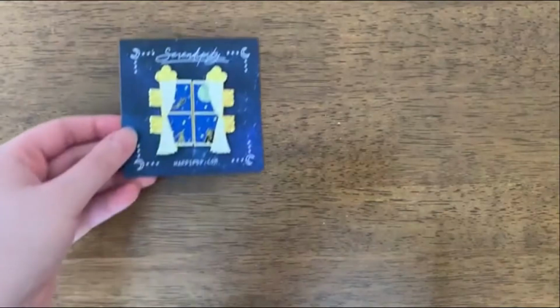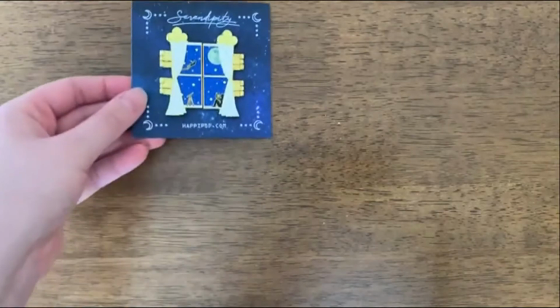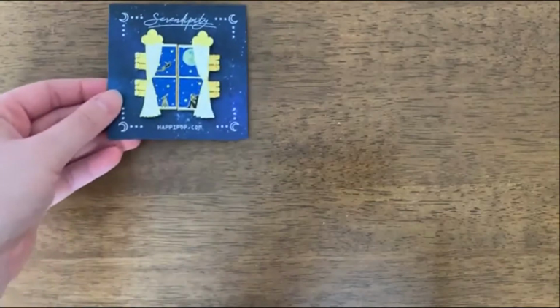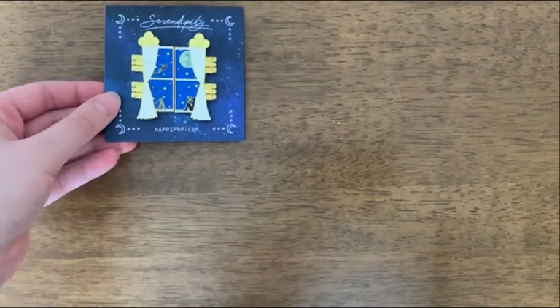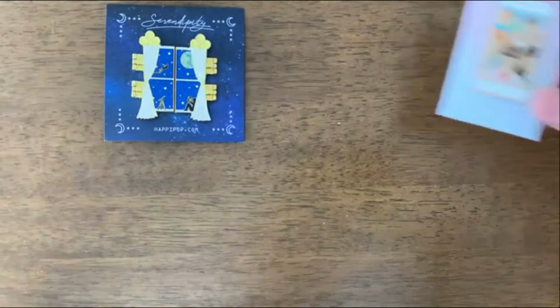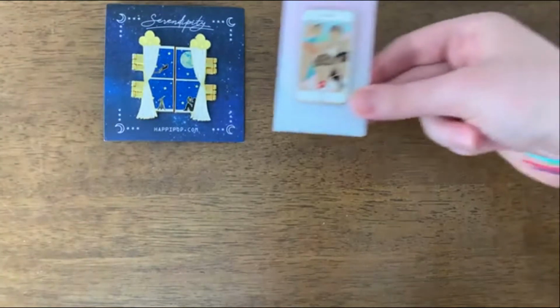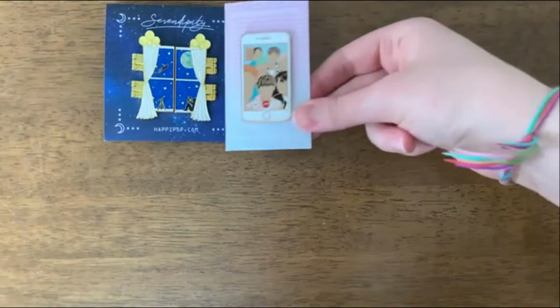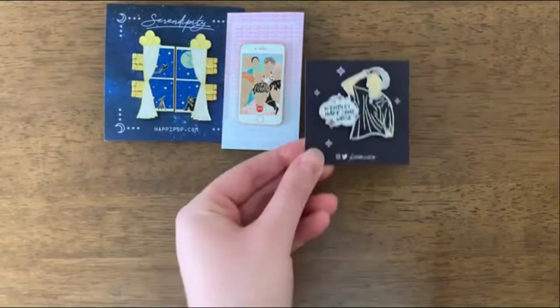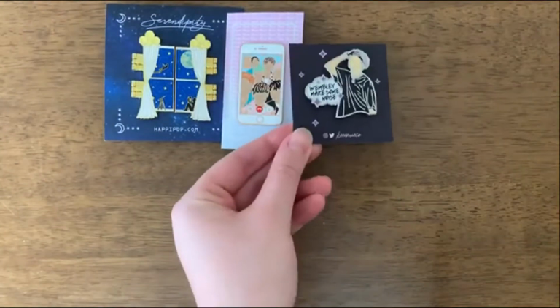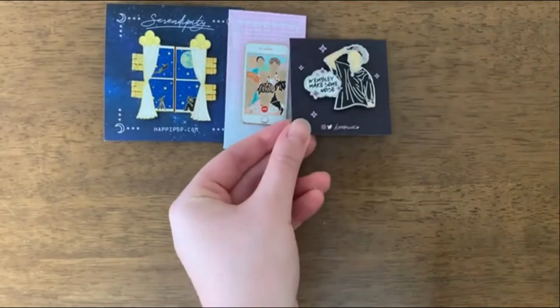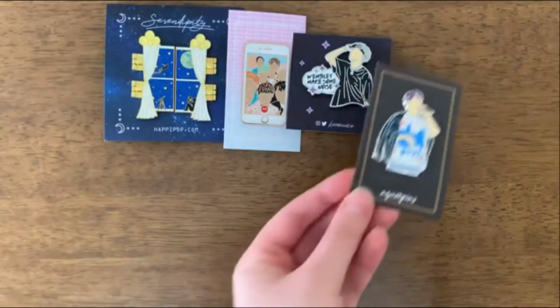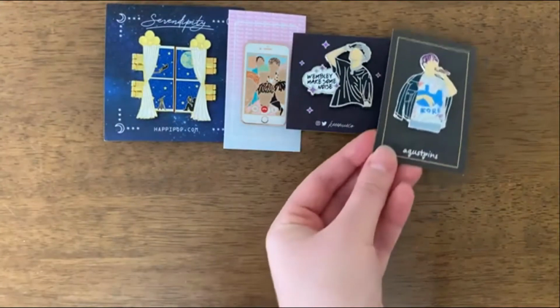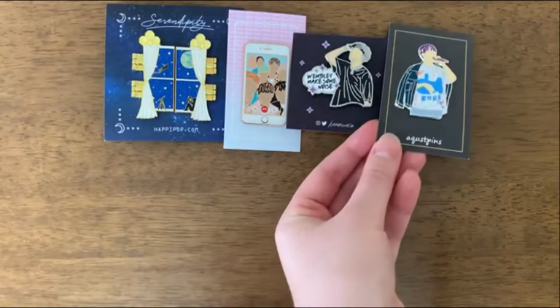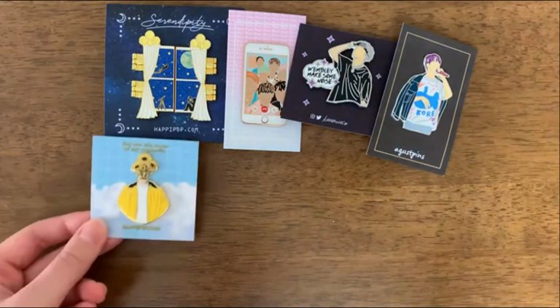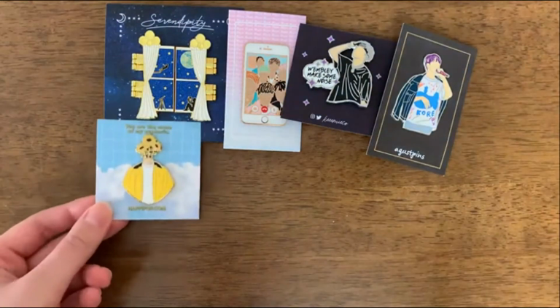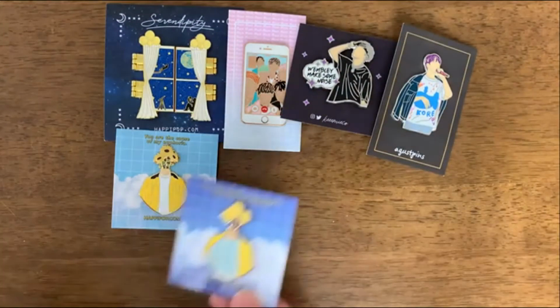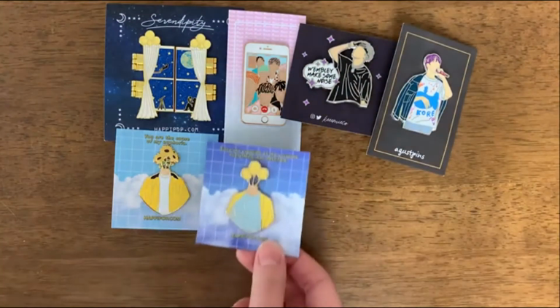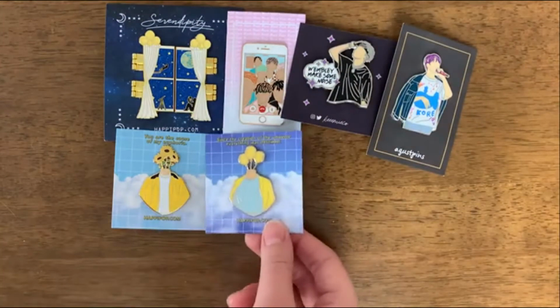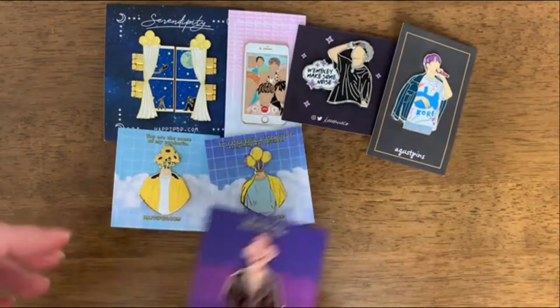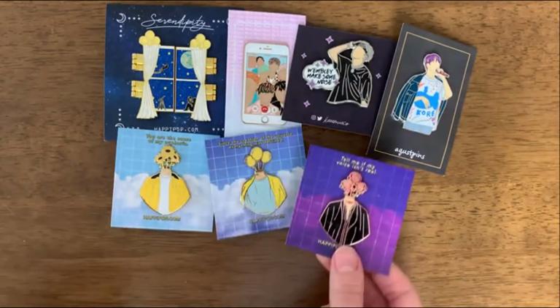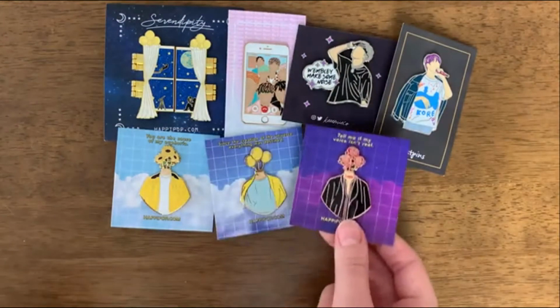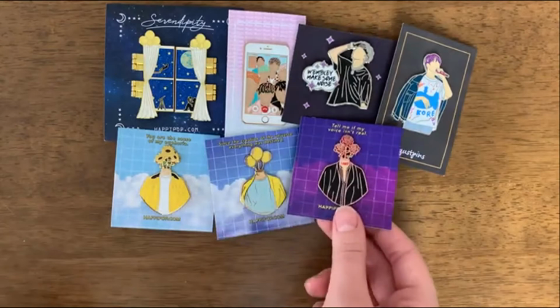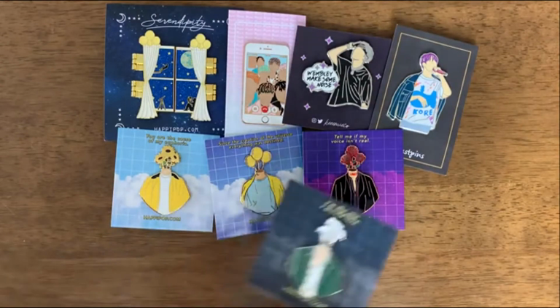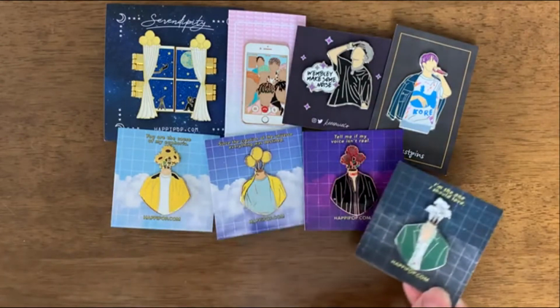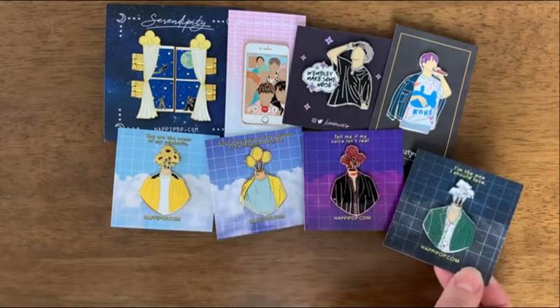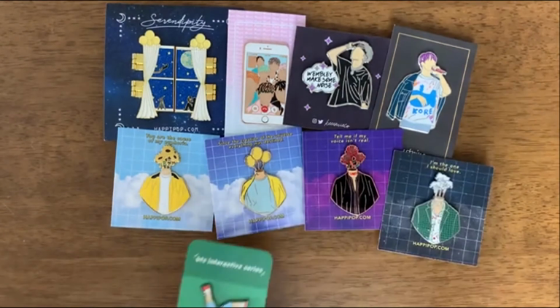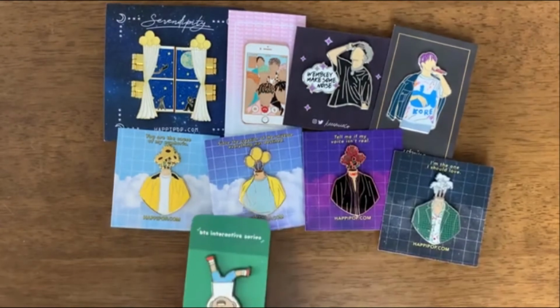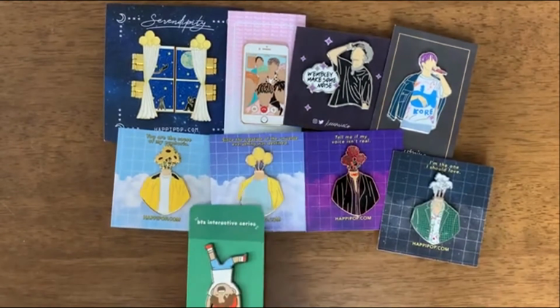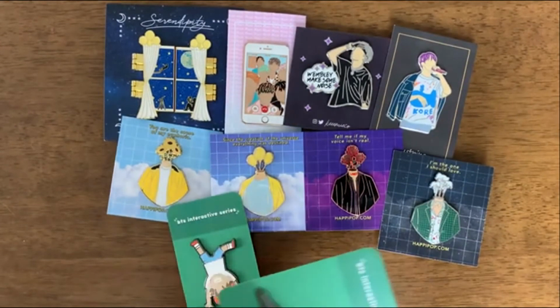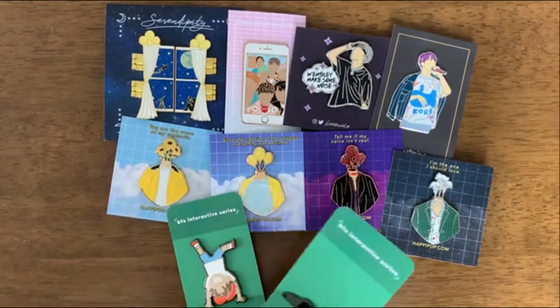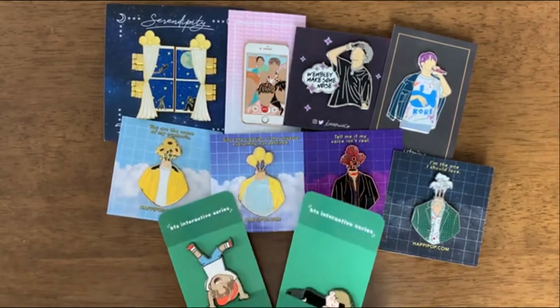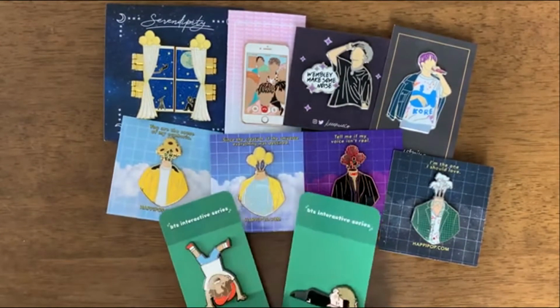And that's been my mini BTS unboxing pin haul. I hope you guys enjoyed, and let me know which one's your favourite down below.